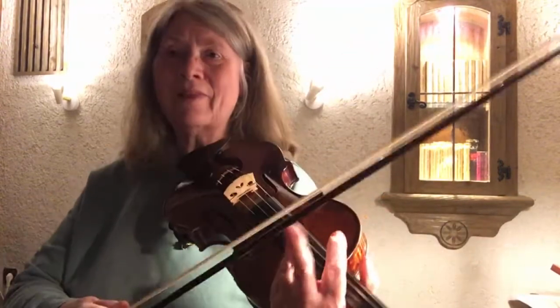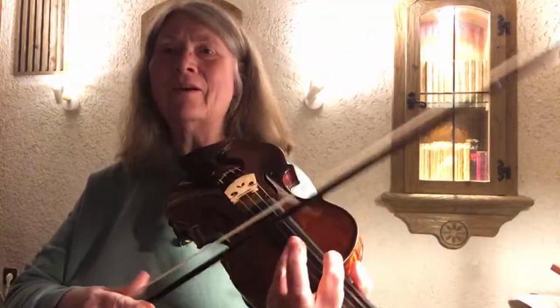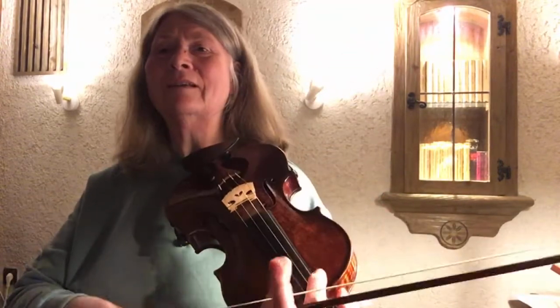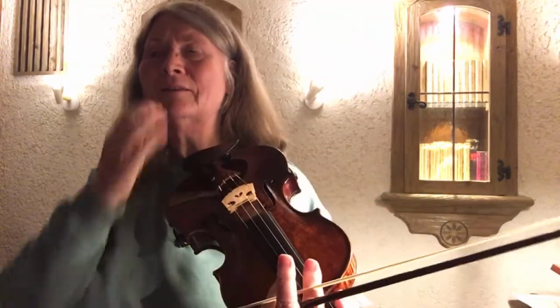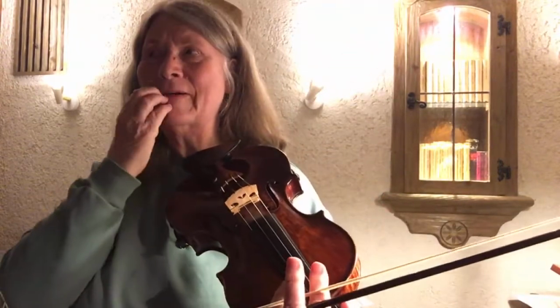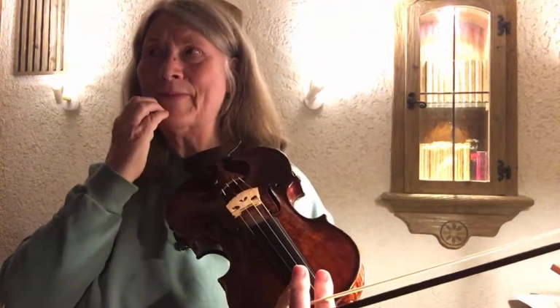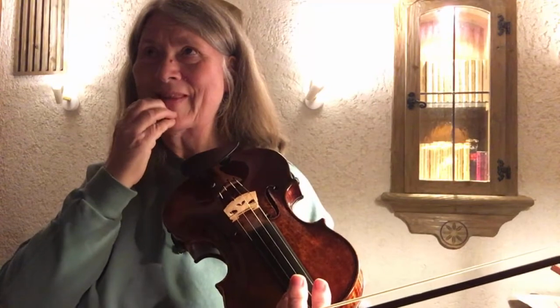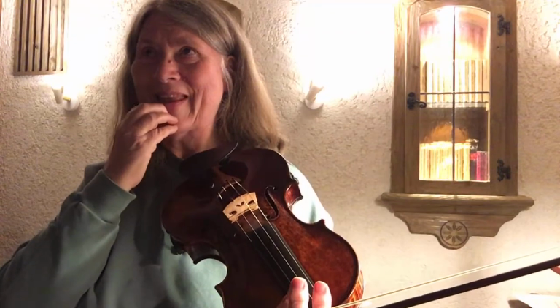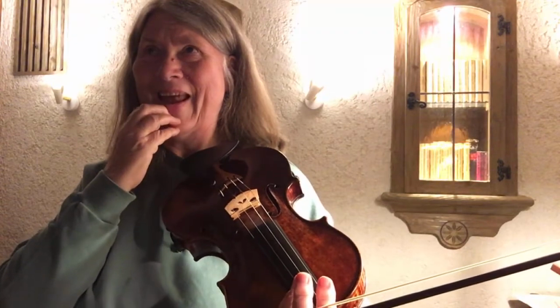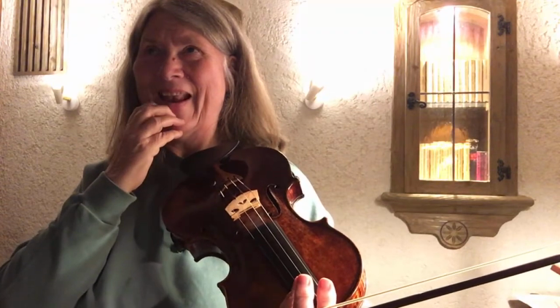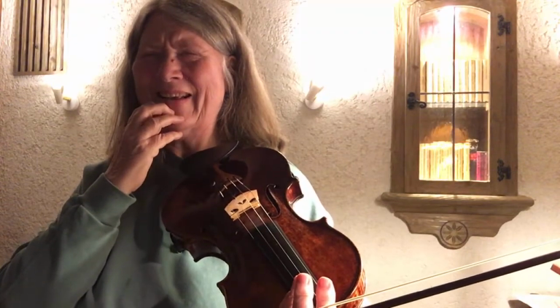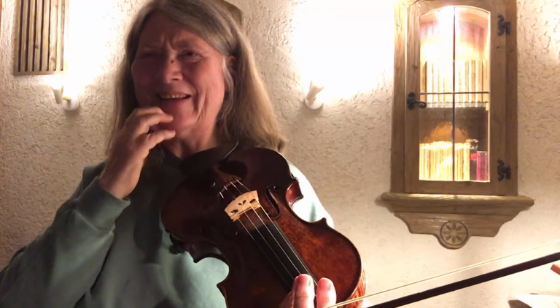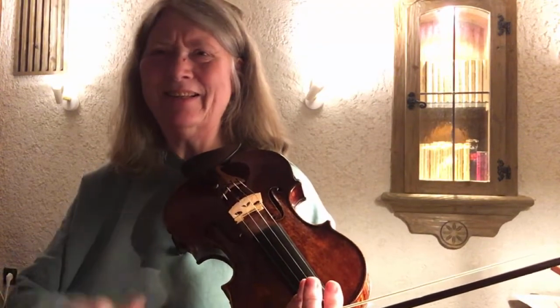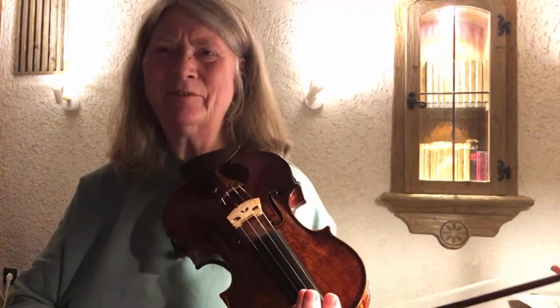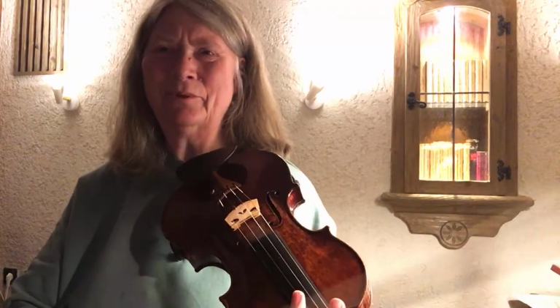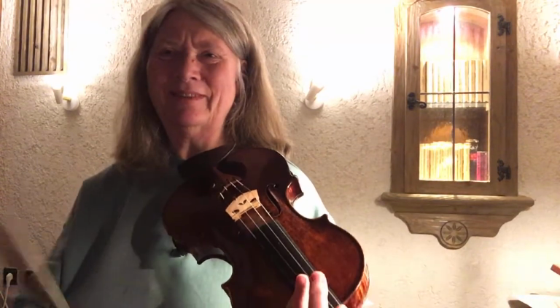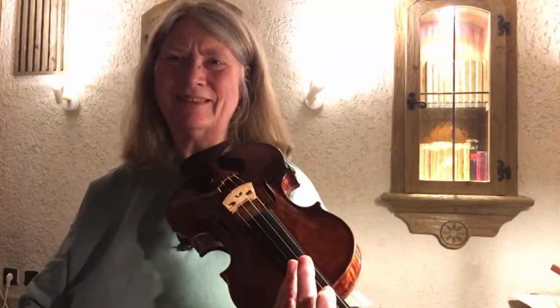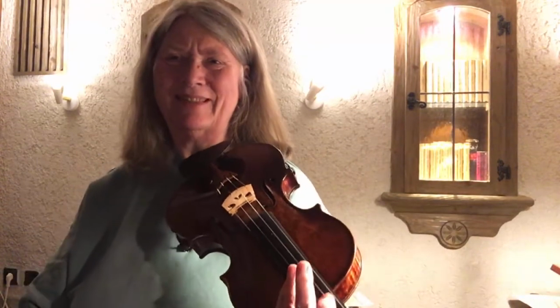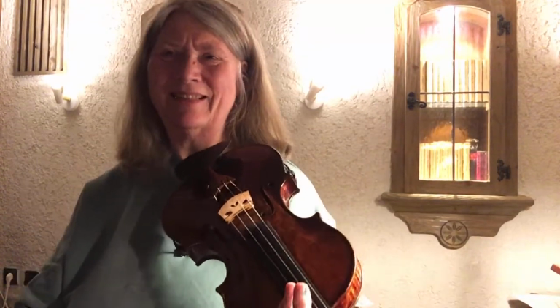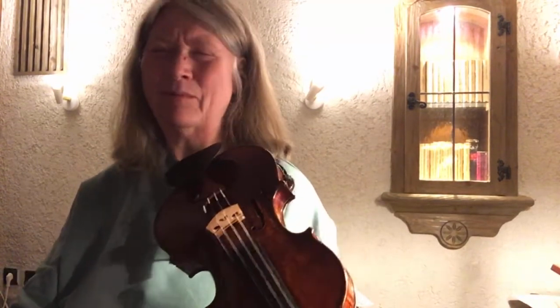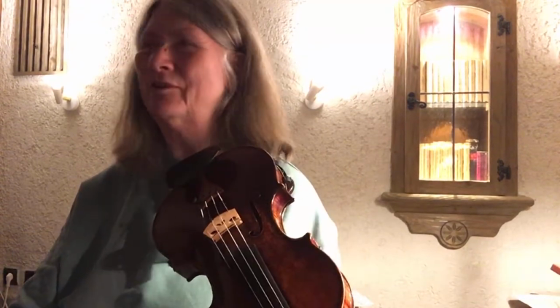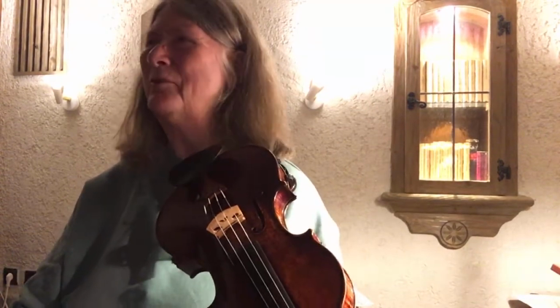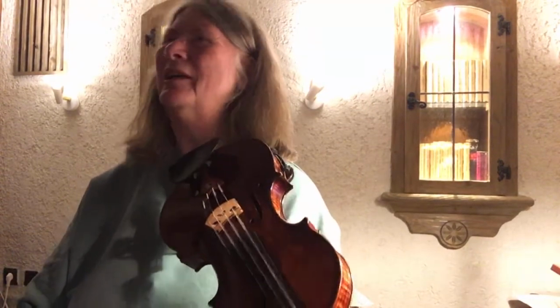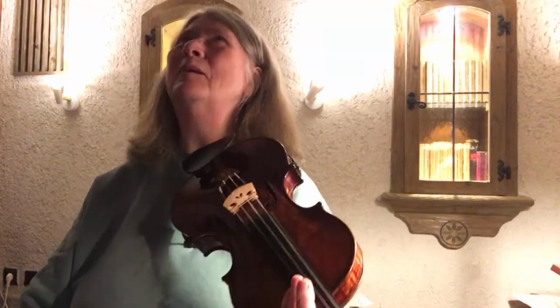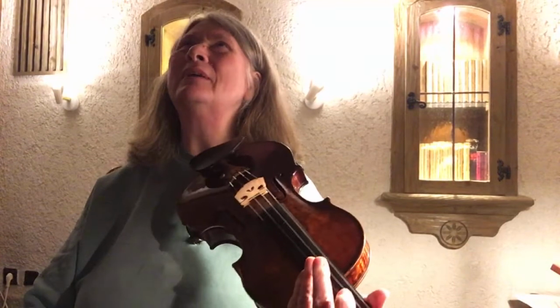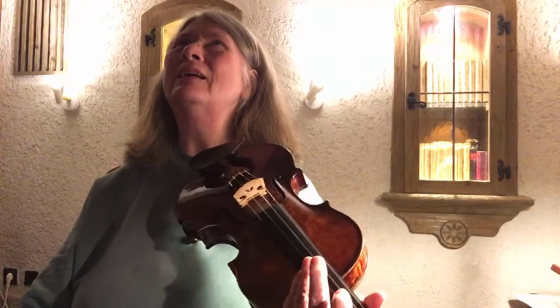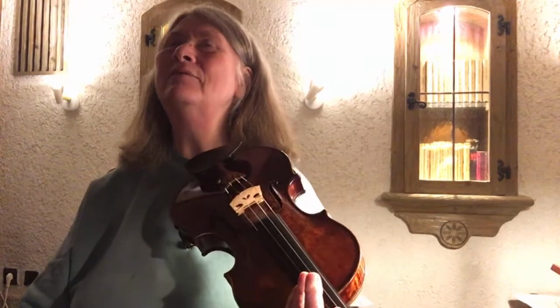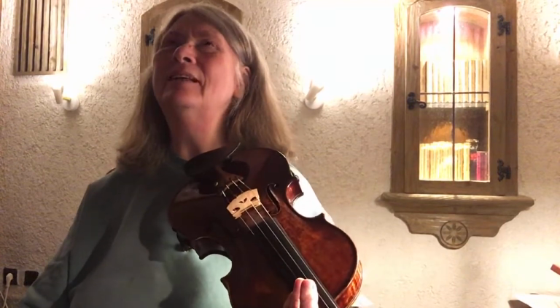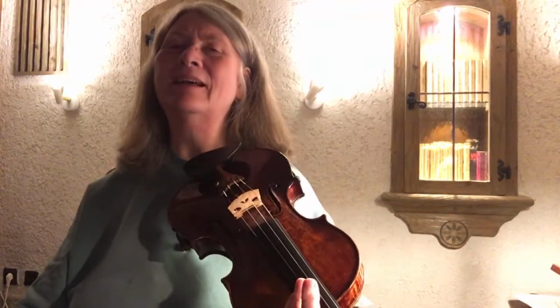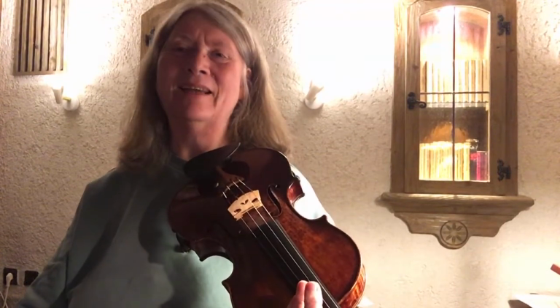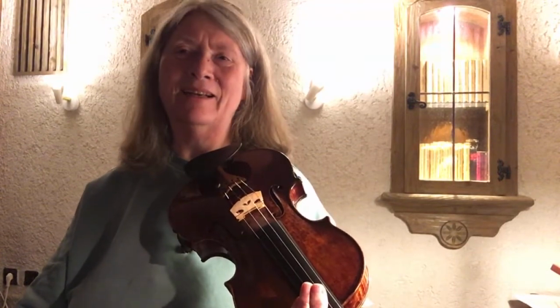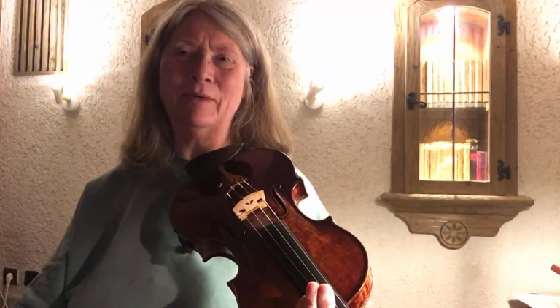I like the idea of doing these accented double stops, but I feel like they are a little bit rough.